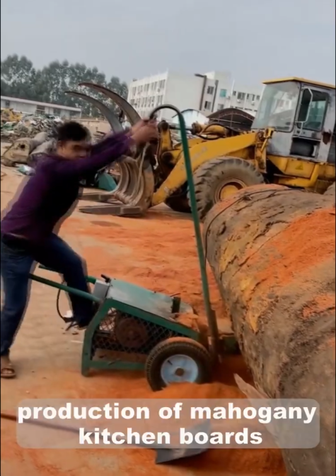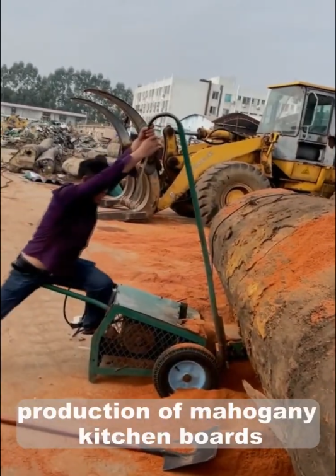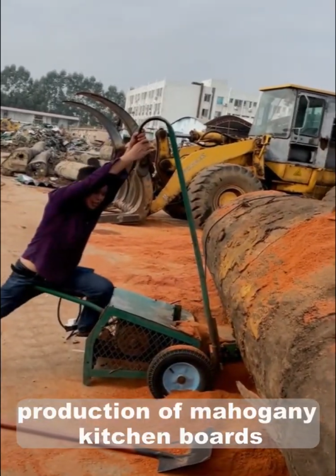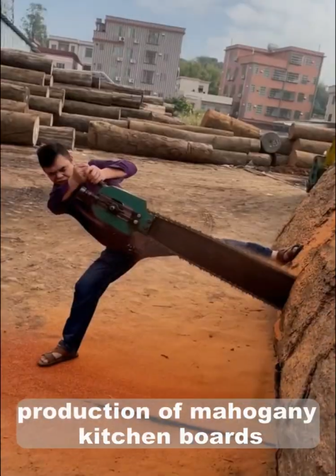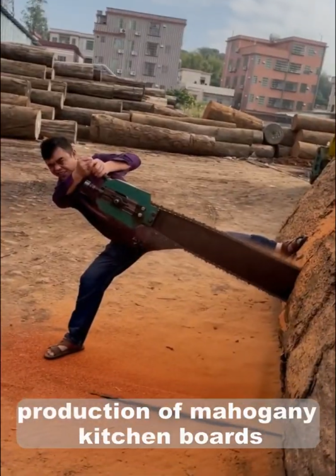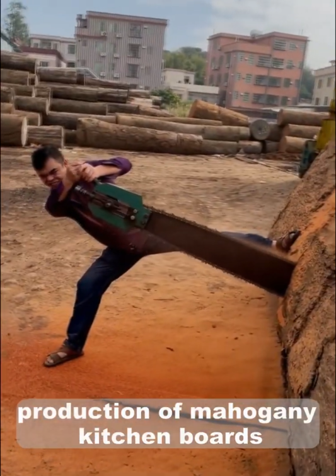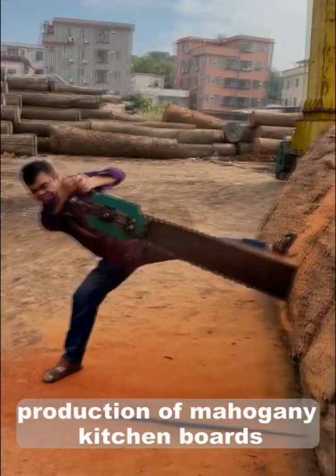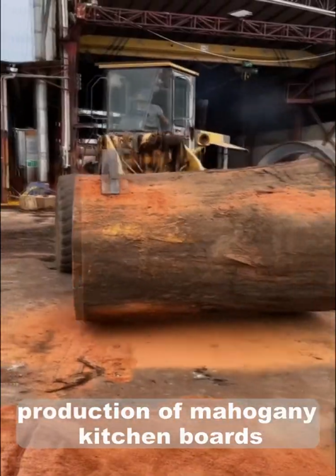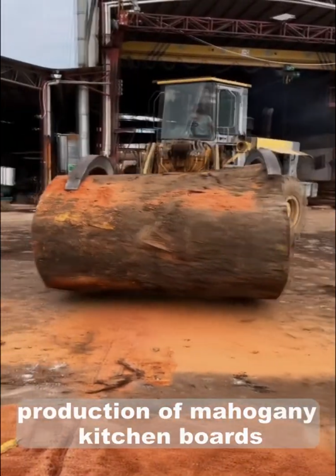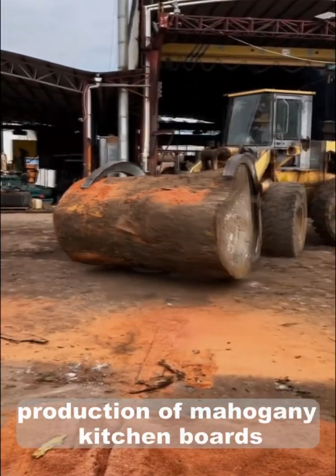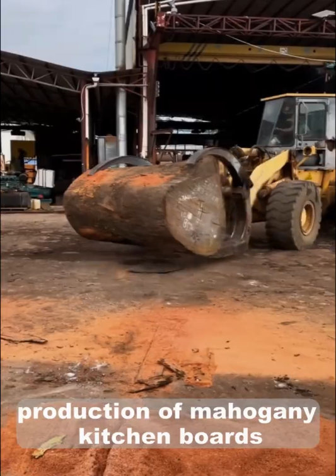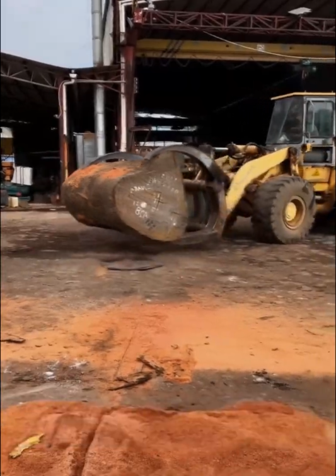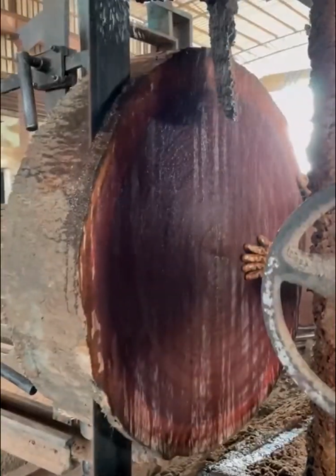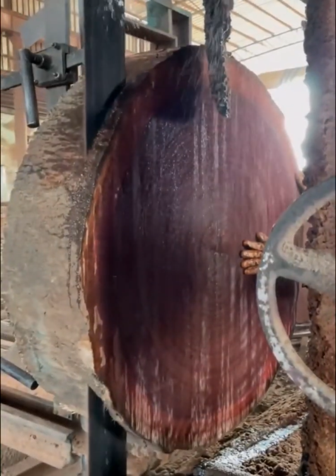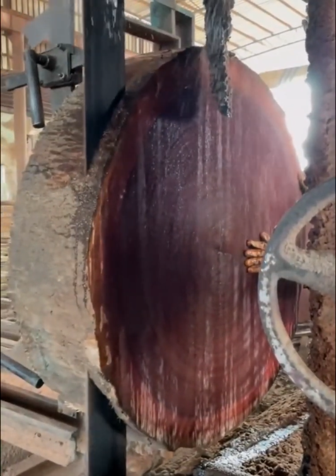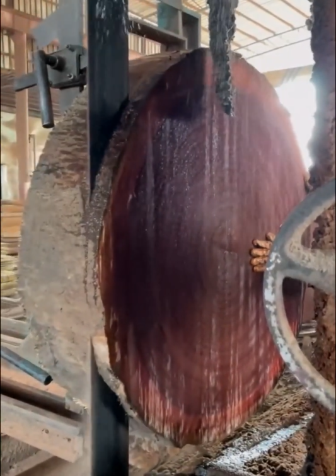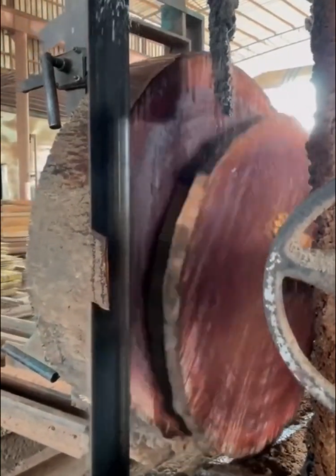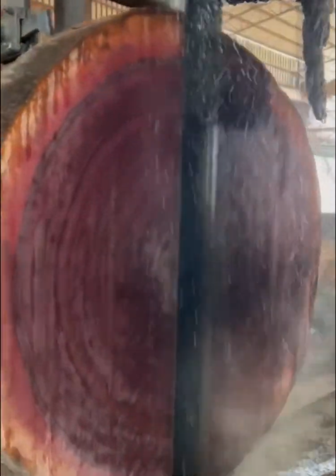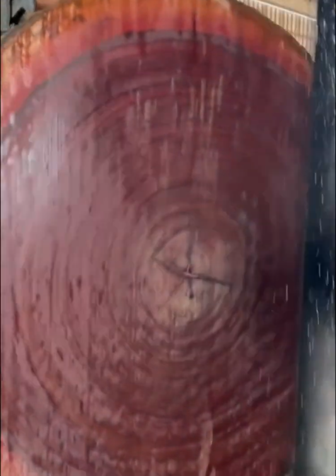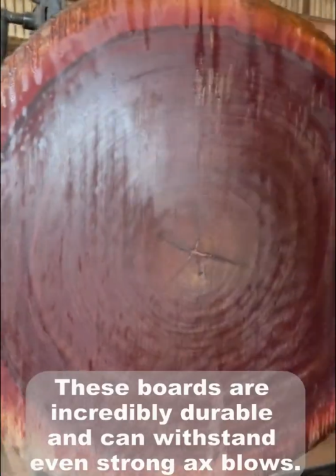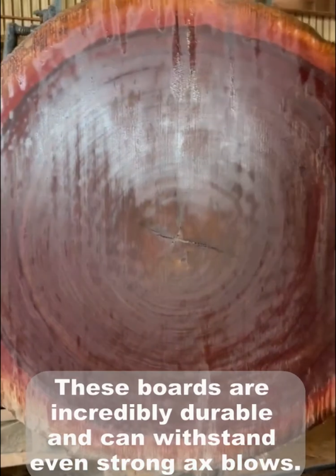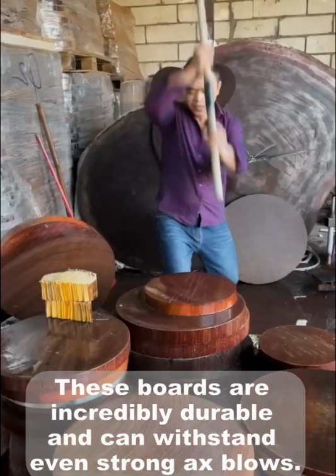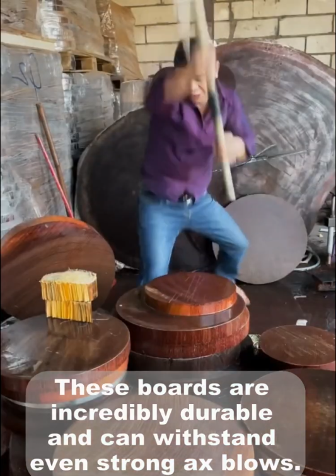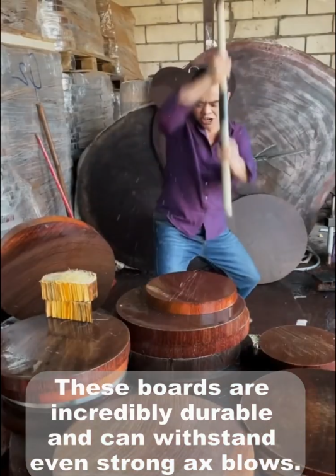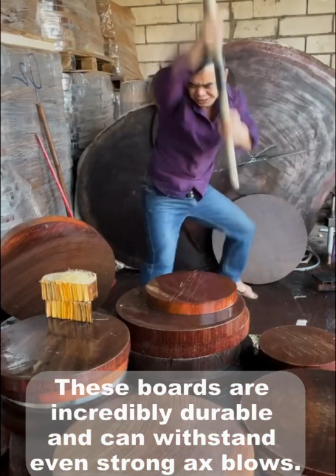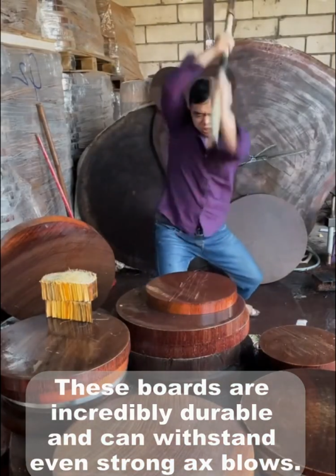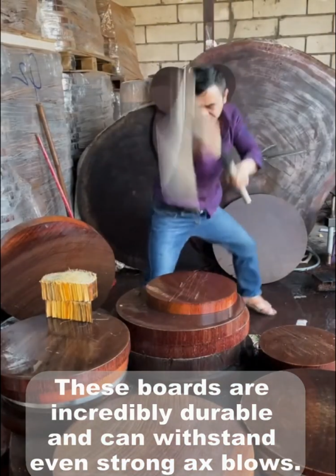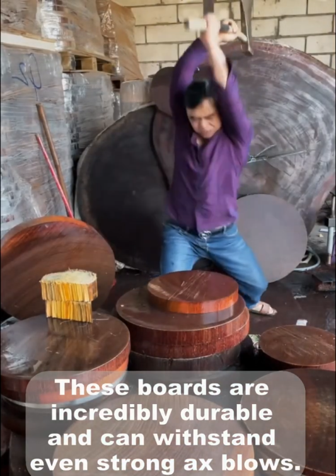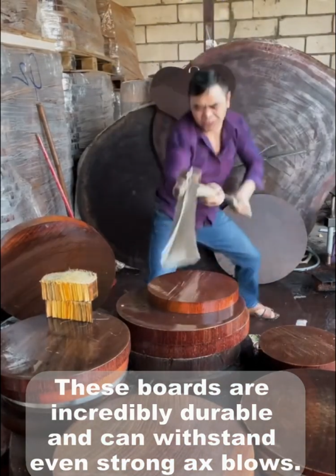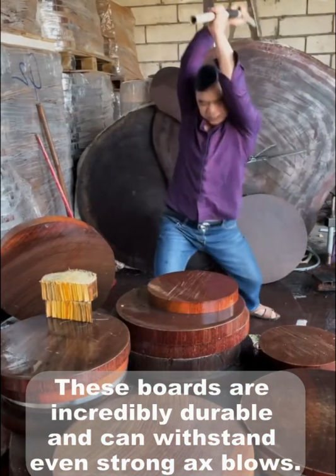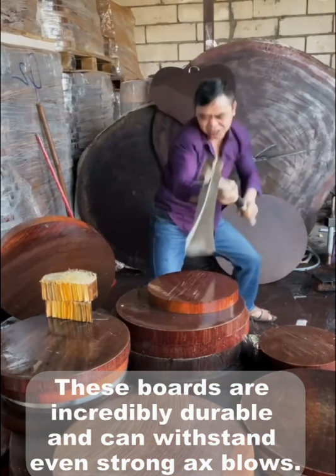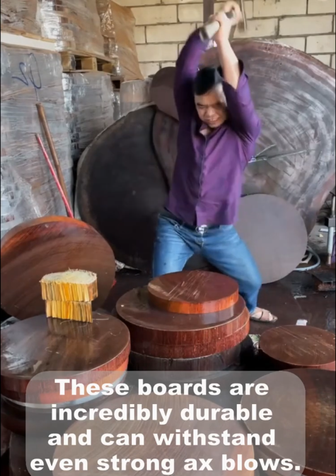Production of mahogany kitchen boards. These boots are incredibly durable and can withstand even strong axe blows.